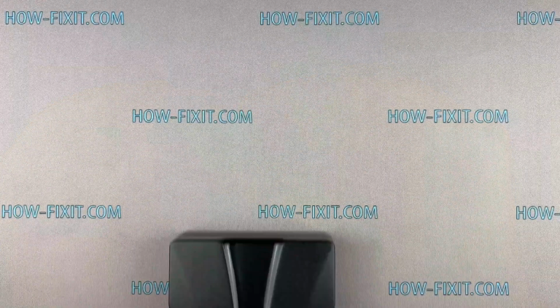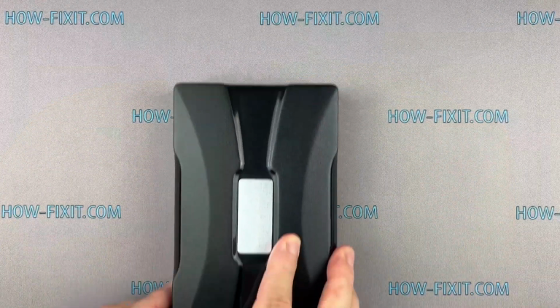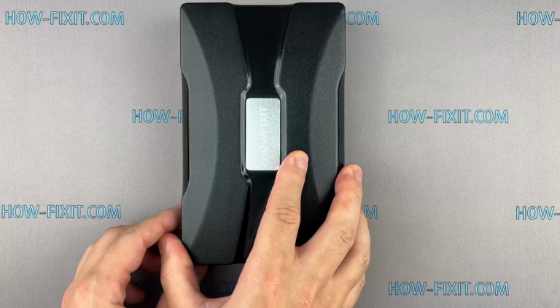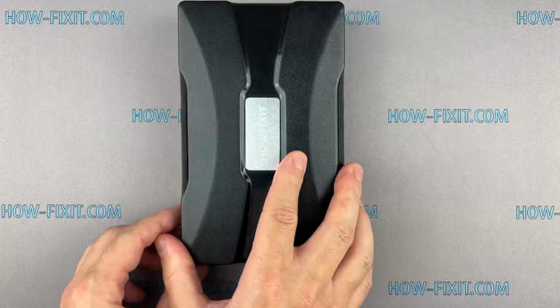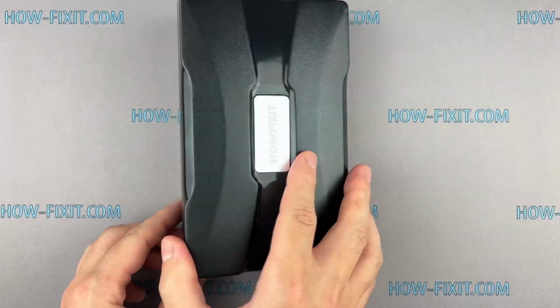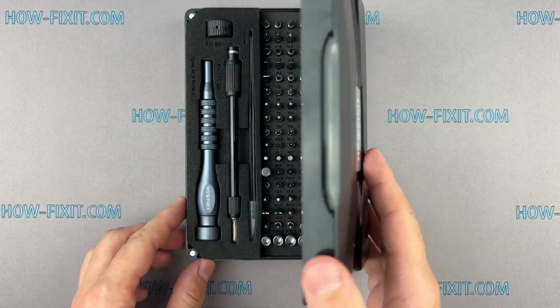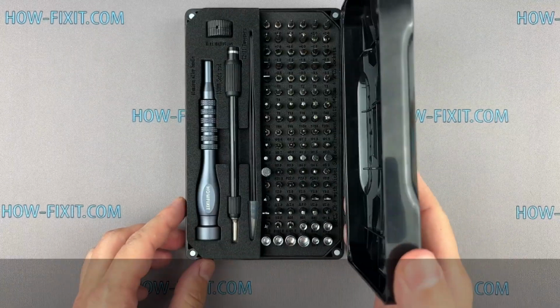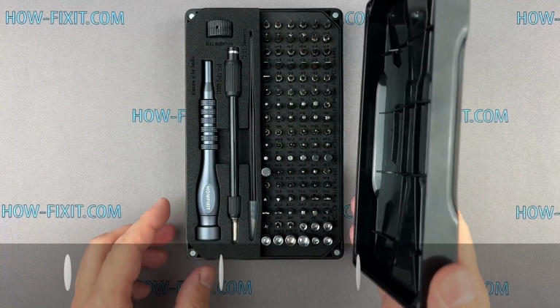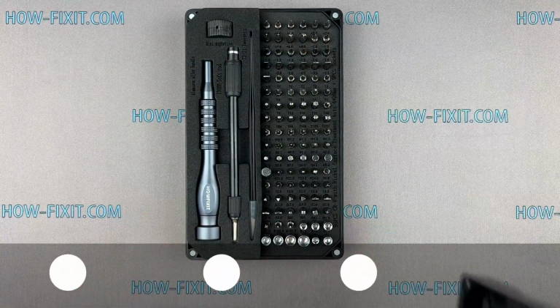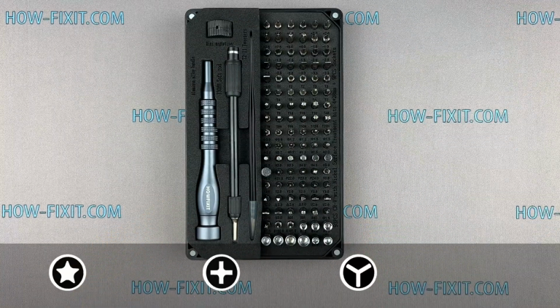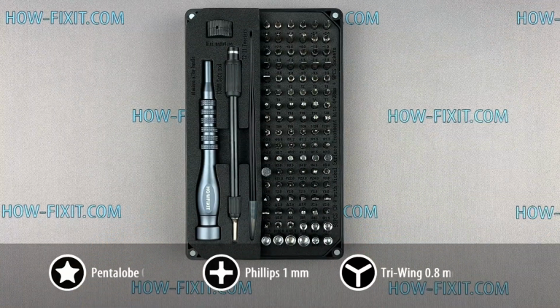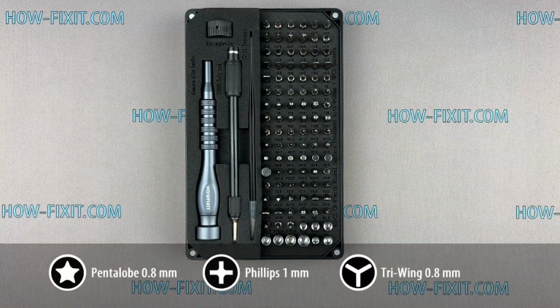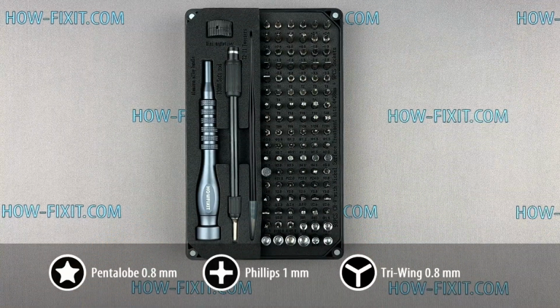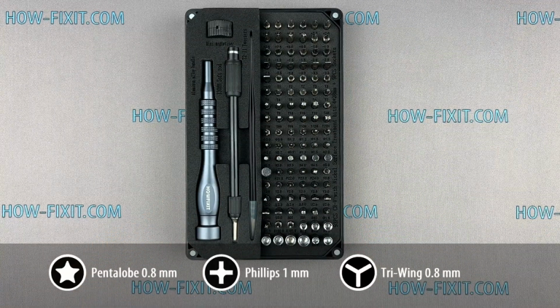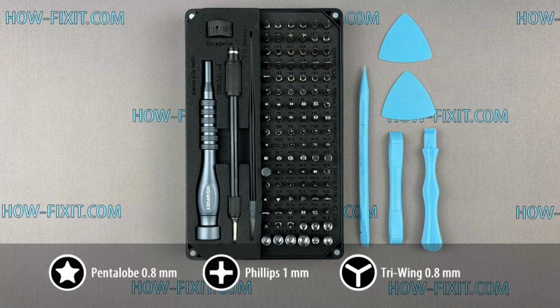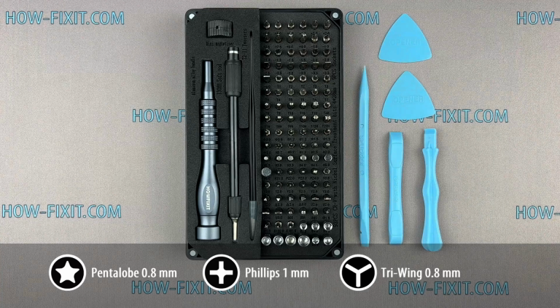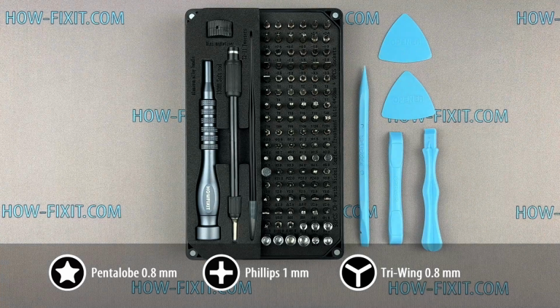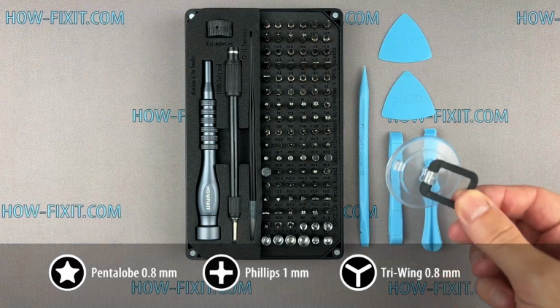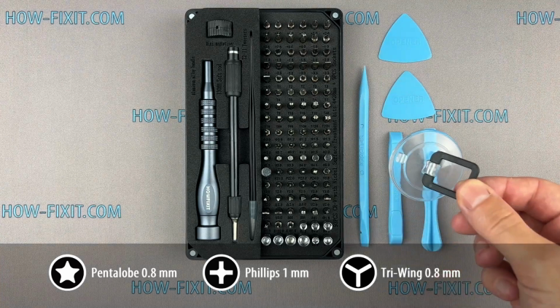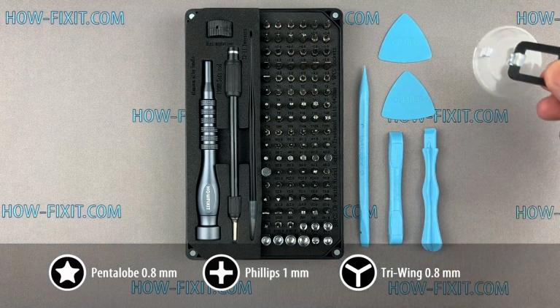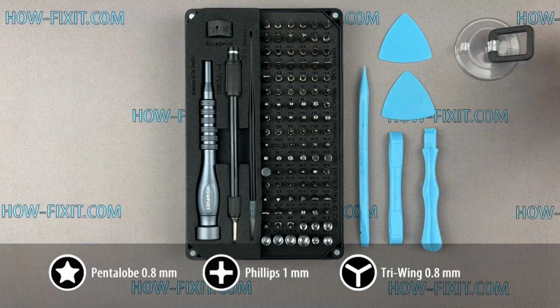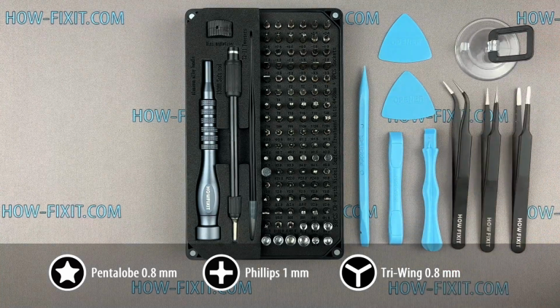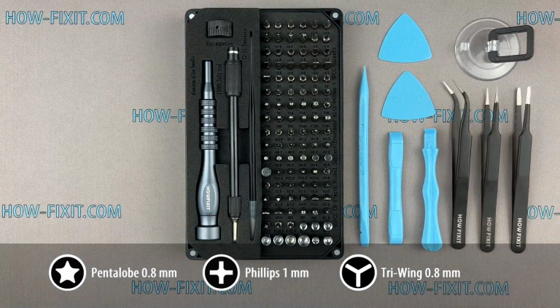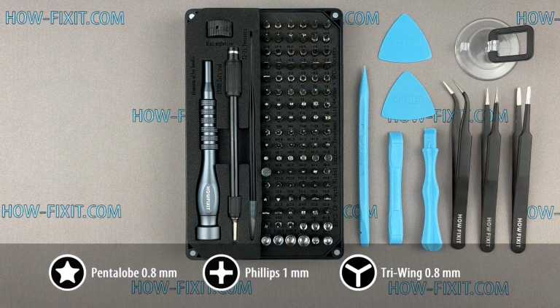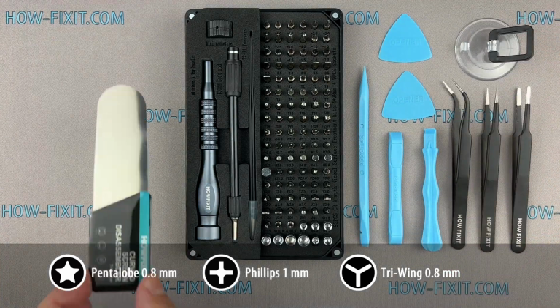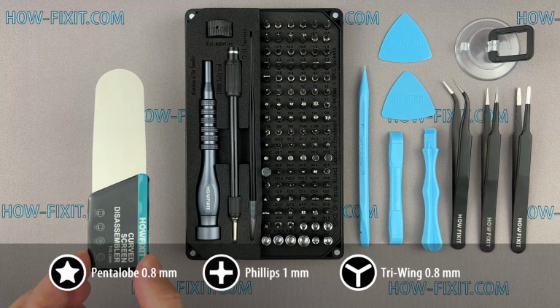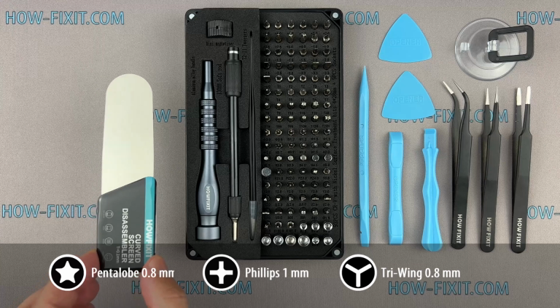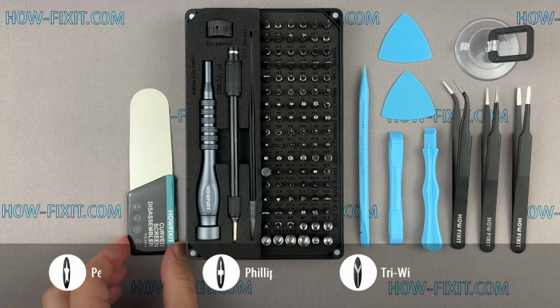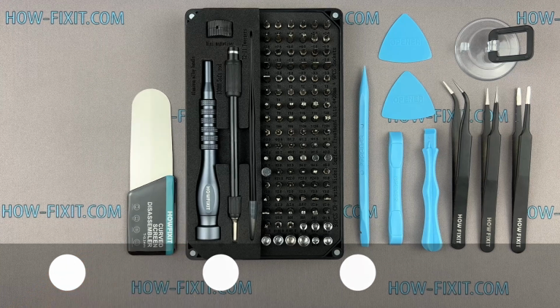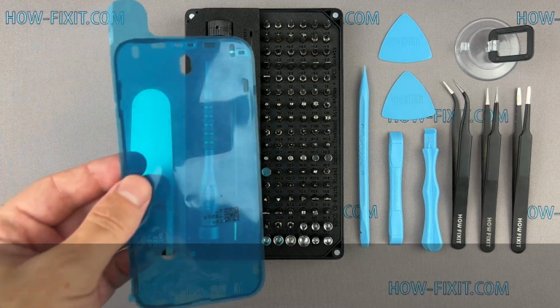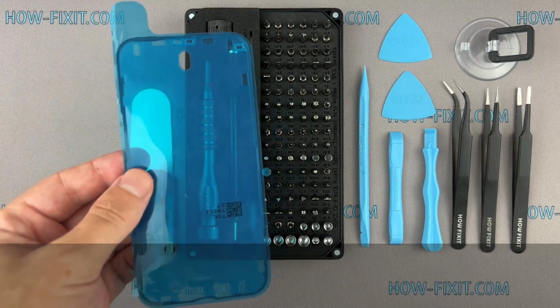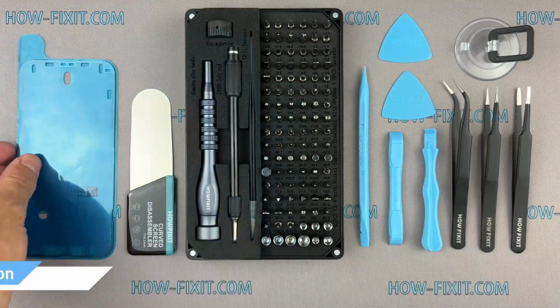Before we start disassembling, let me show you the tools you'll need: a screwdriver set, plastic pry tools, suction cup, tweezers, screen disassembly tool, and adhesive sealant tape.